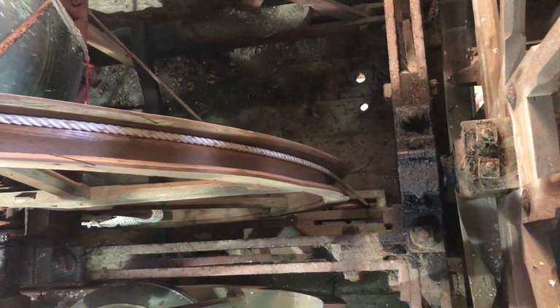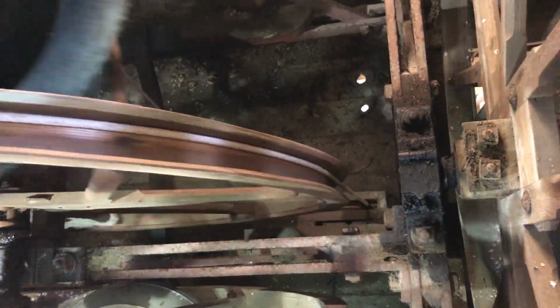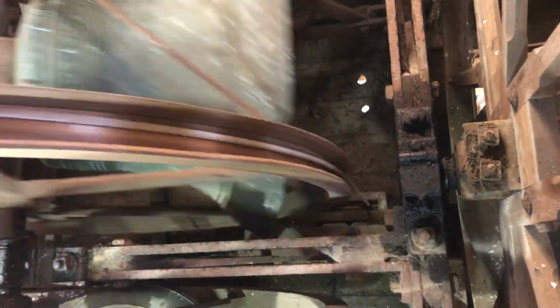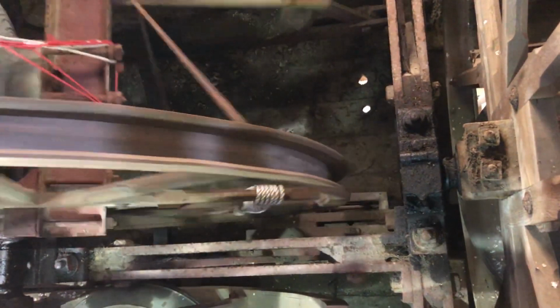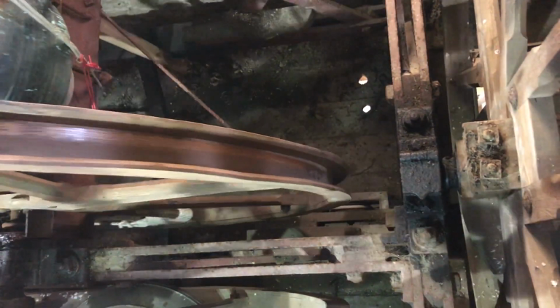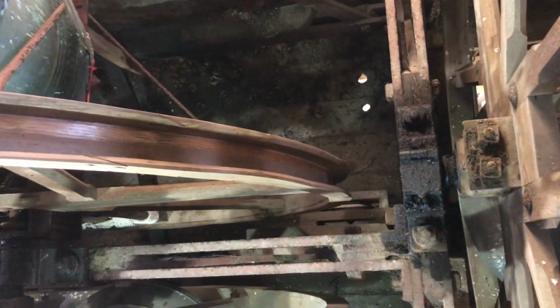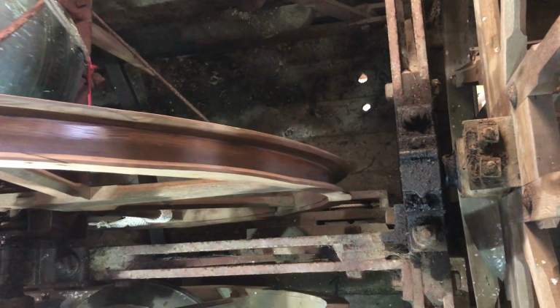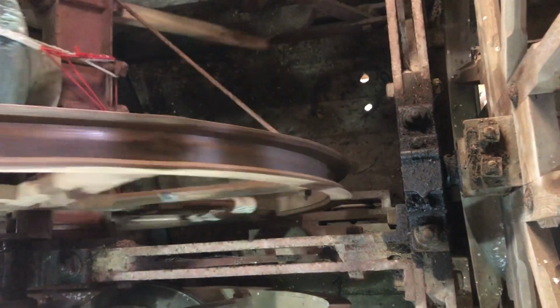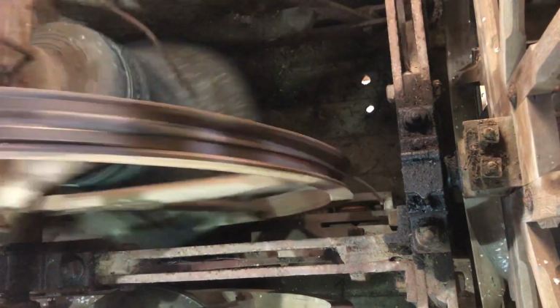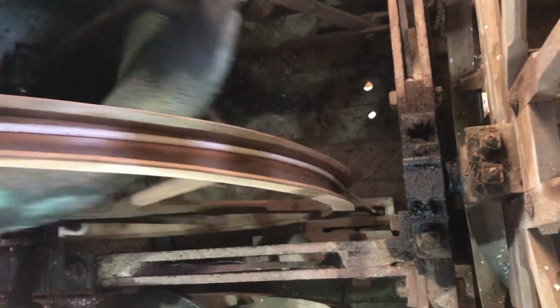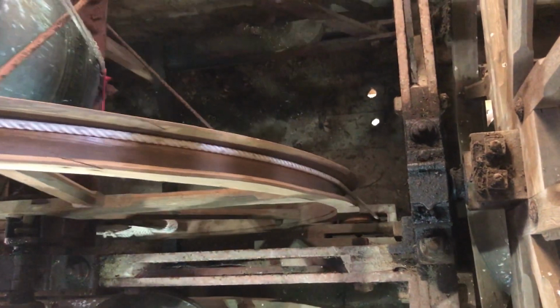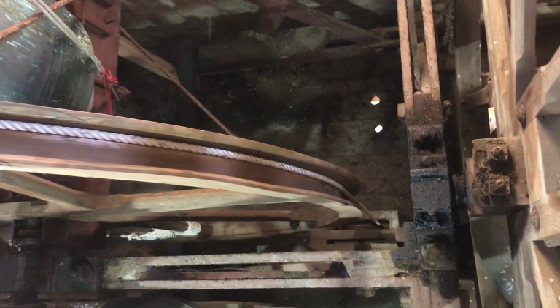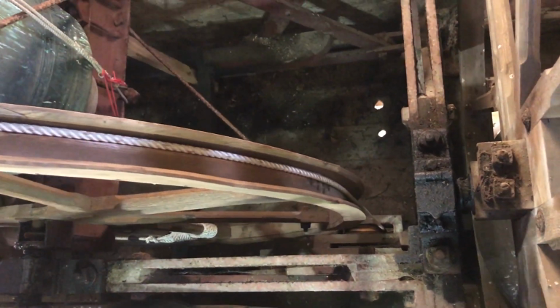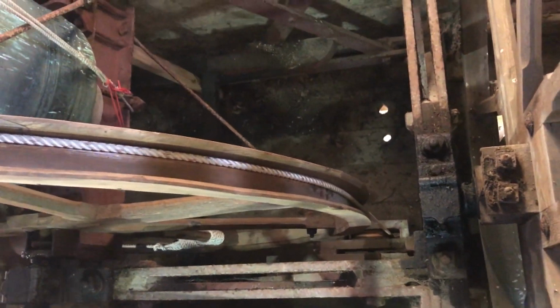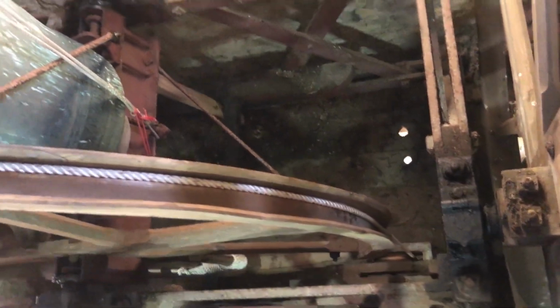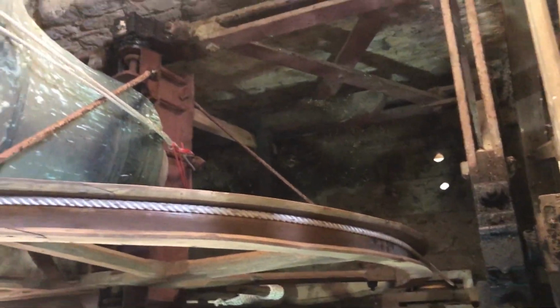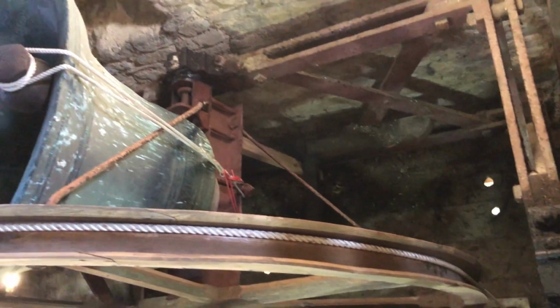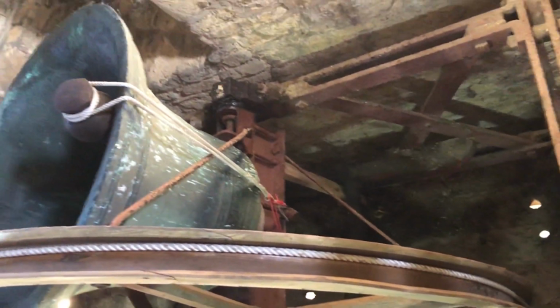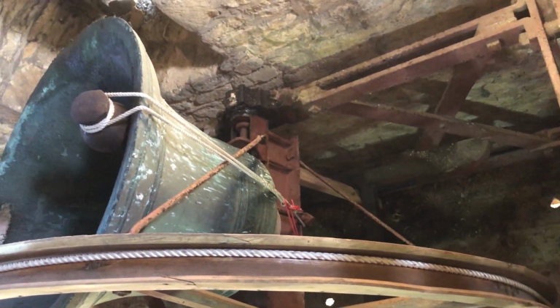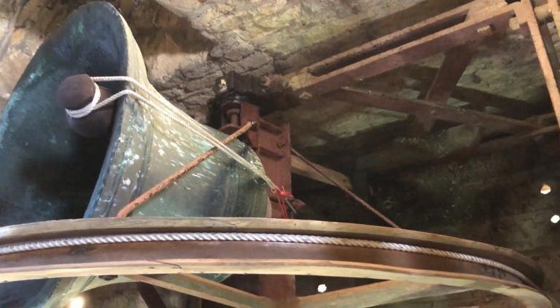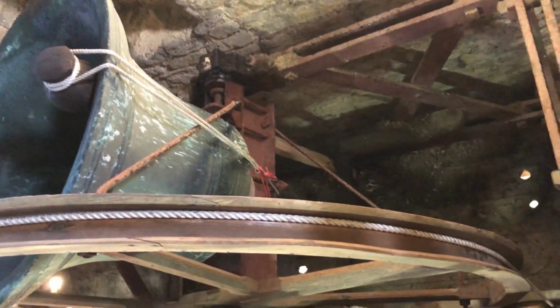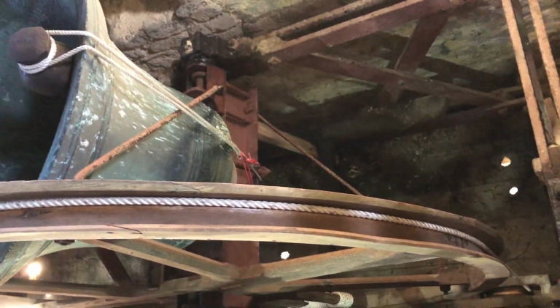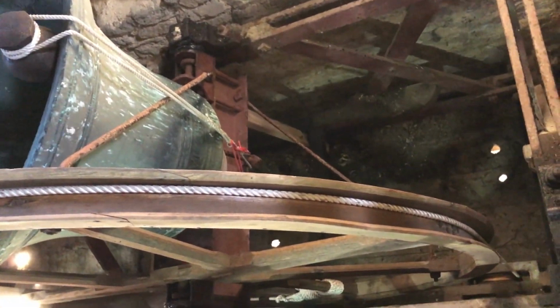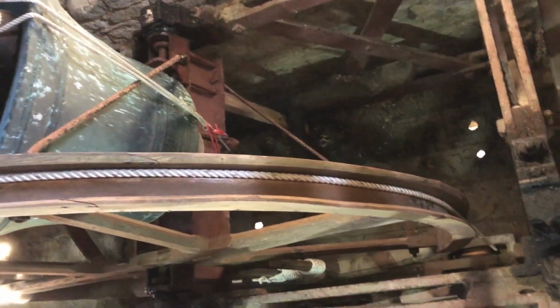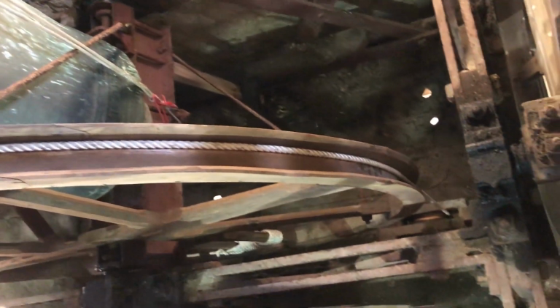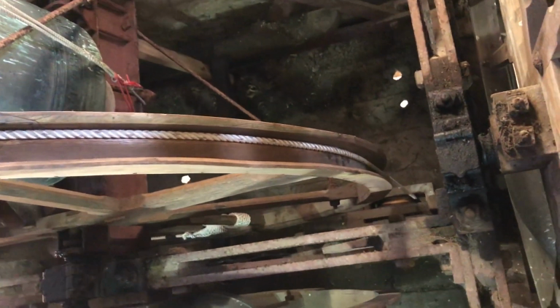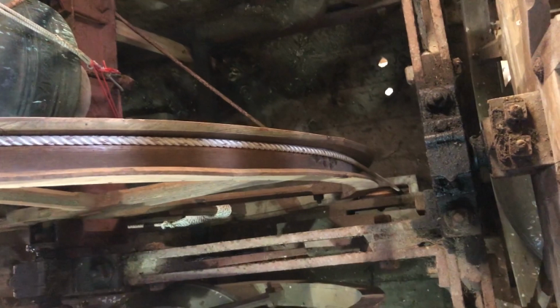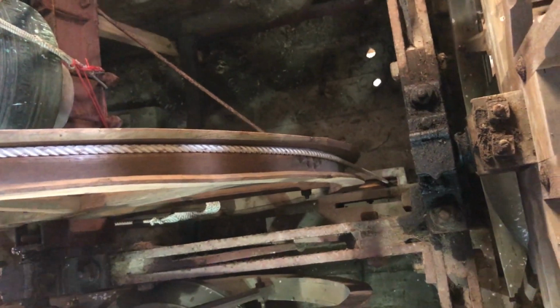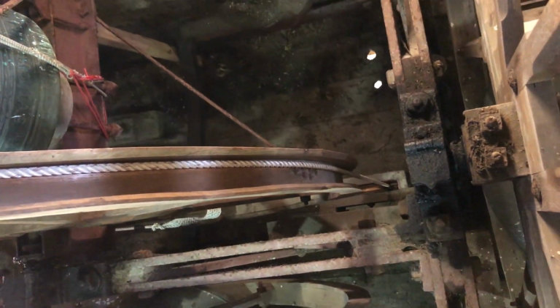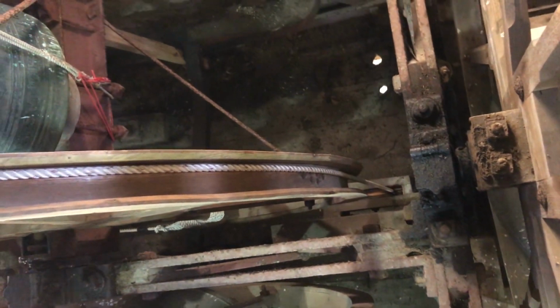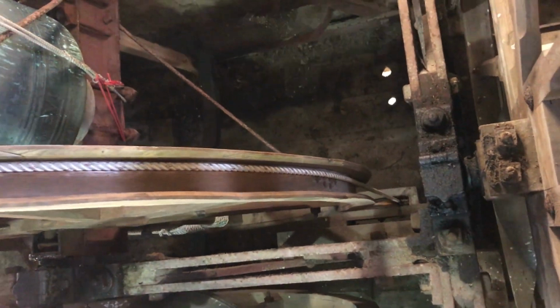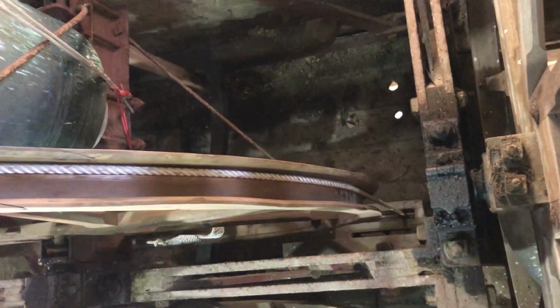Yes, it is — it's quite loose. The clunk could be, particularly with the wooden frame, that the bearing's actually shunting backwards and forwards on the frame. And that's one of the things you could look for when ringing it in this condition: bearing shunt.